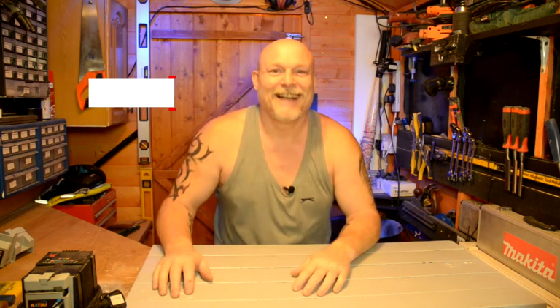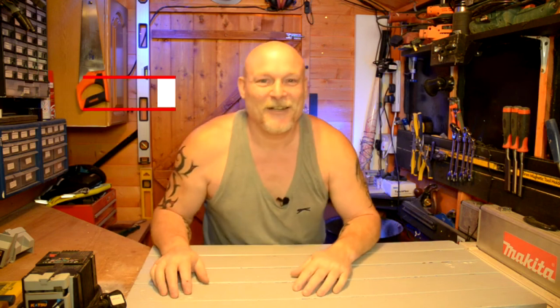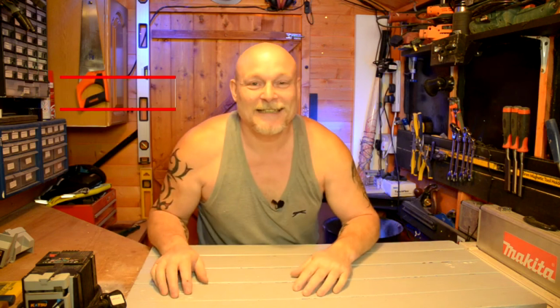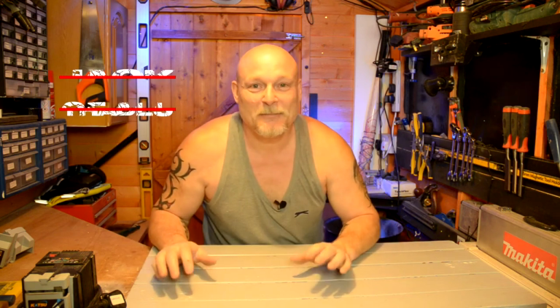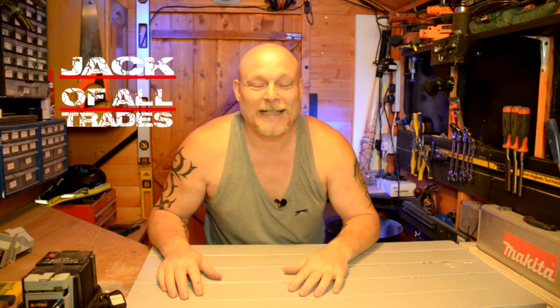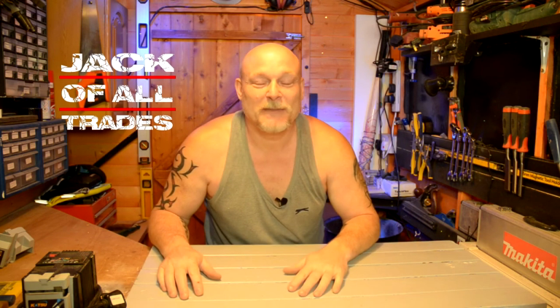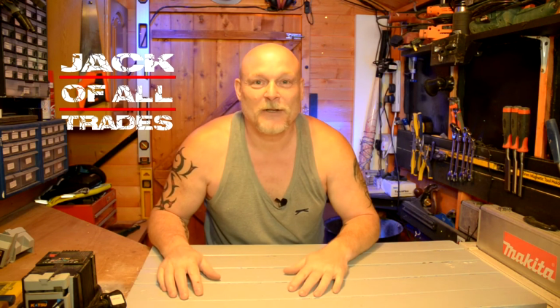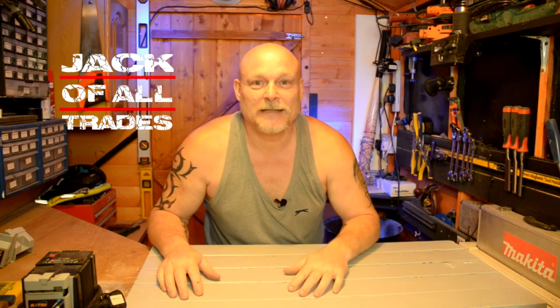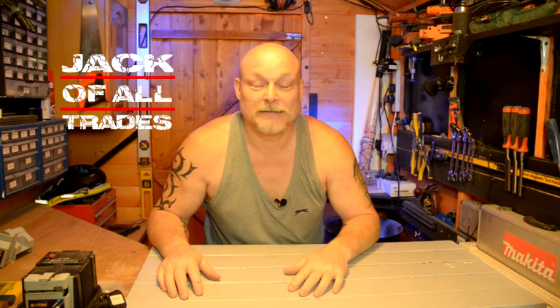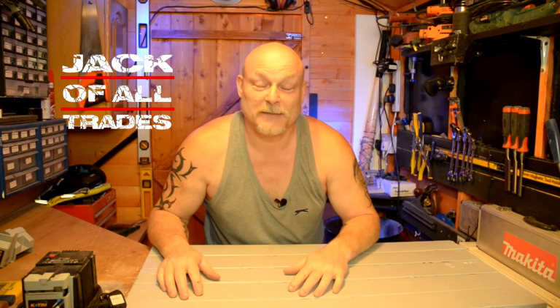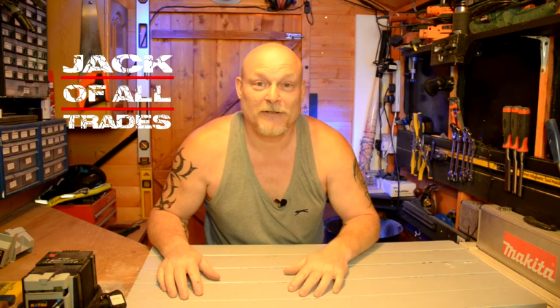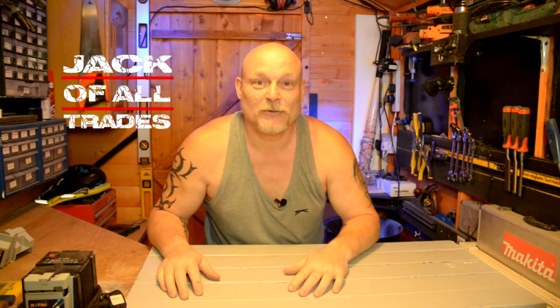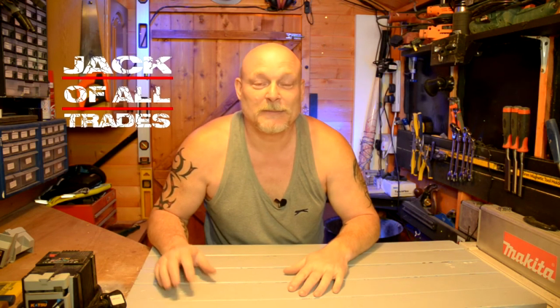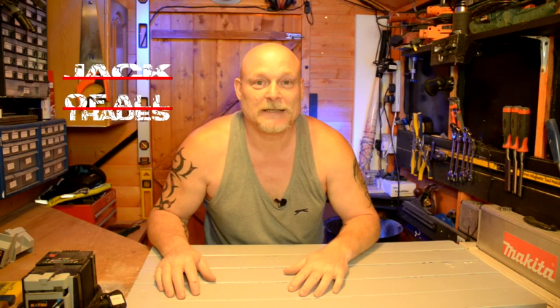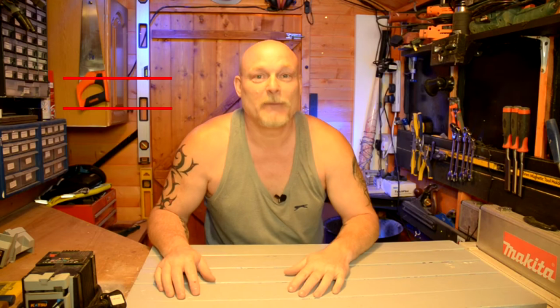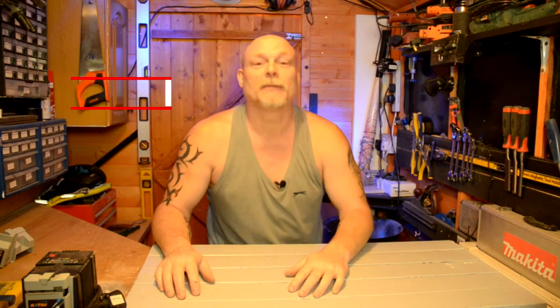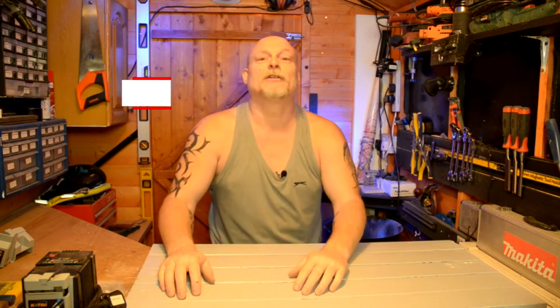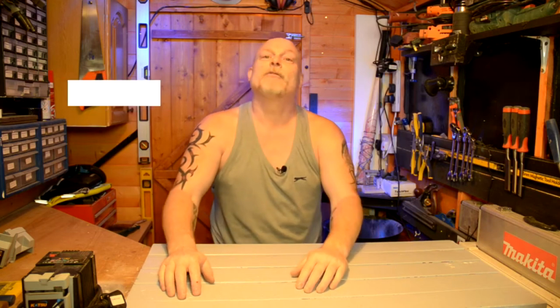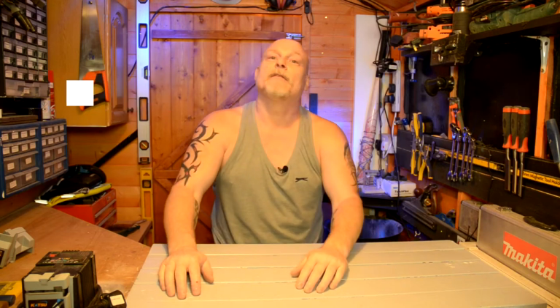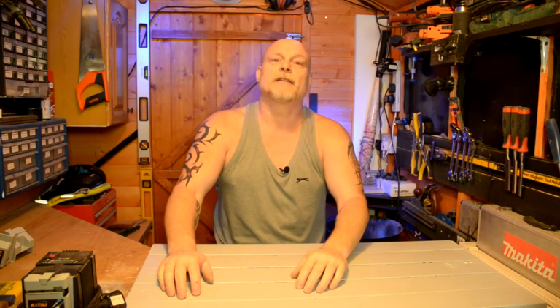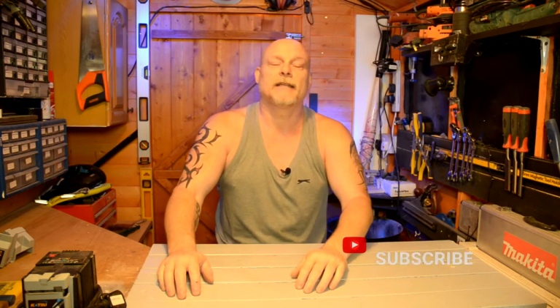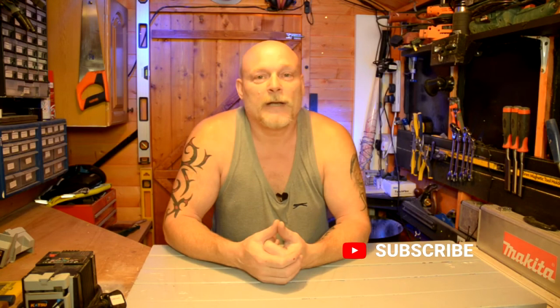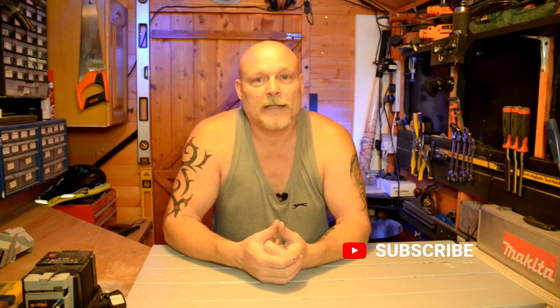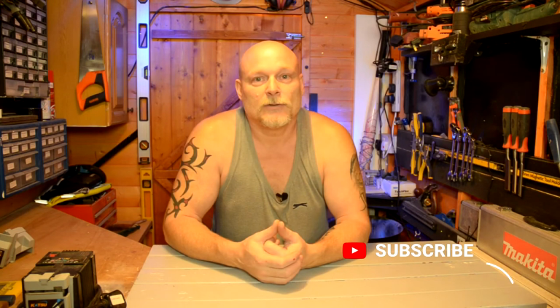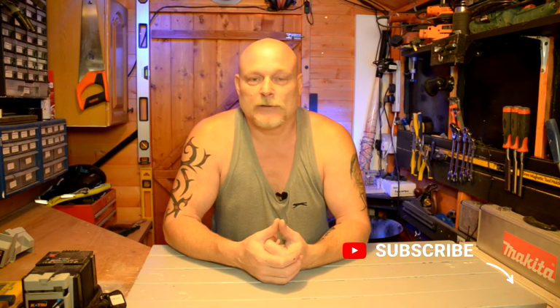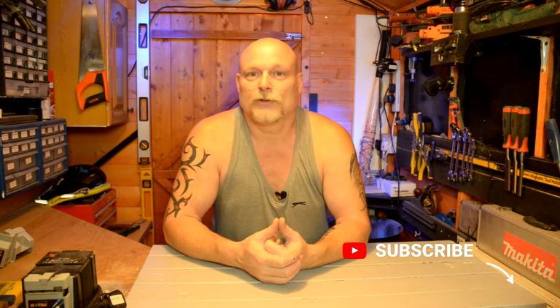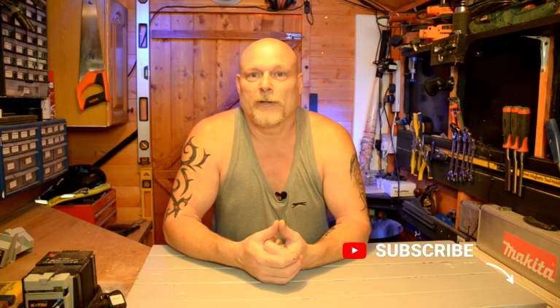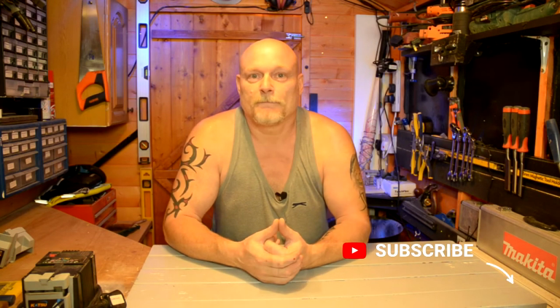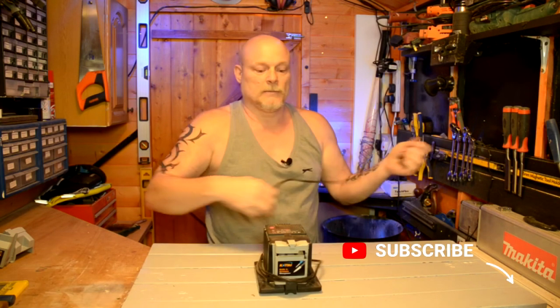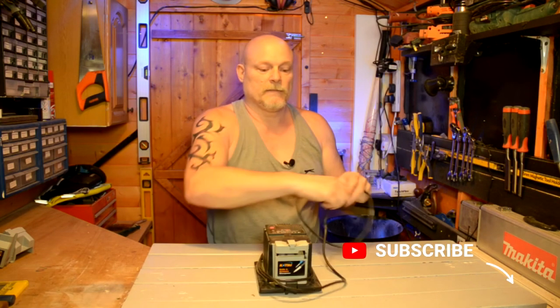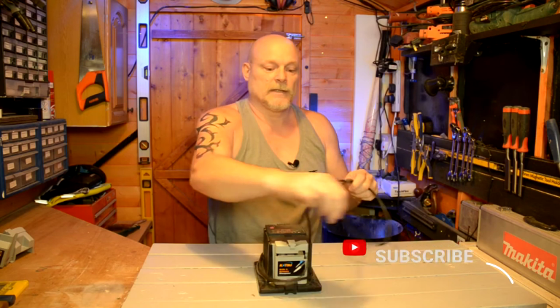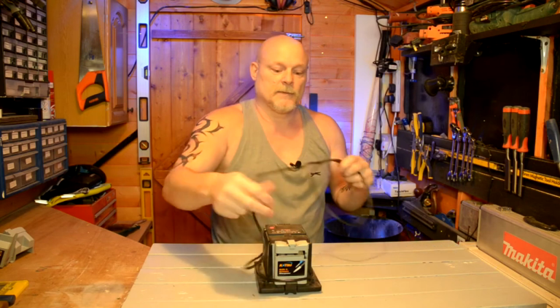Are you alright? I'm back. It's been a few weeks, in fact it's been a few months, but we're back. We're going to do another review video today on the Akatsu Multi-Tool Sharpener. It comes with a few attachments.